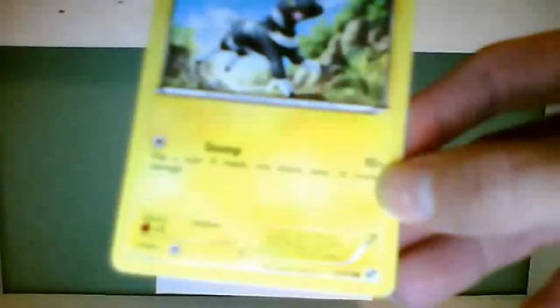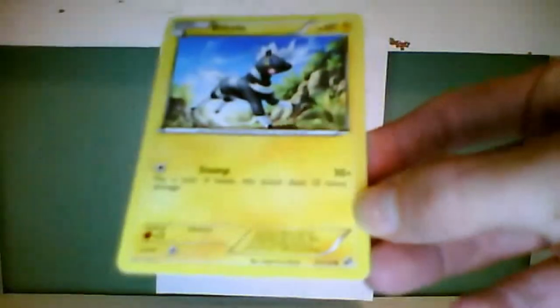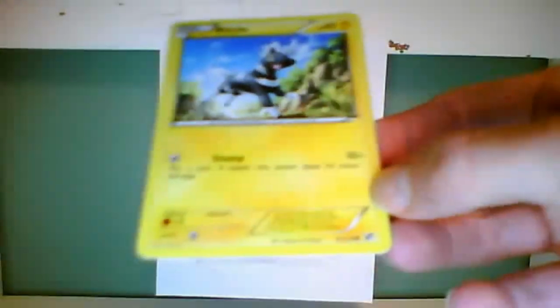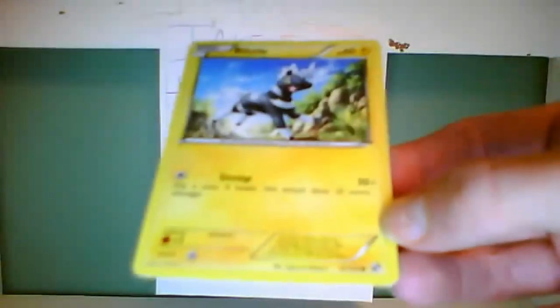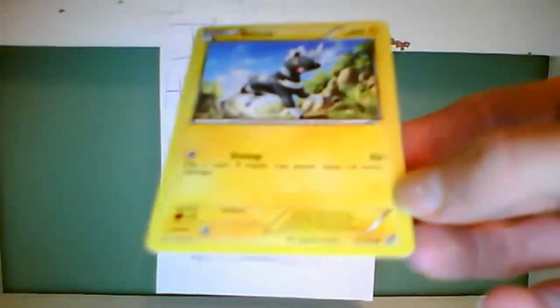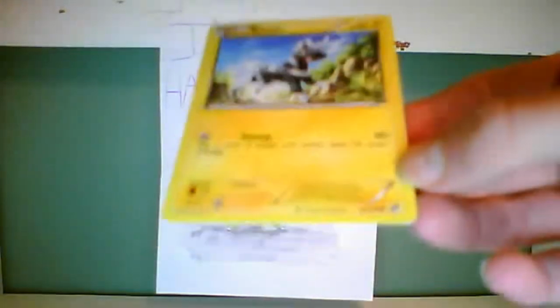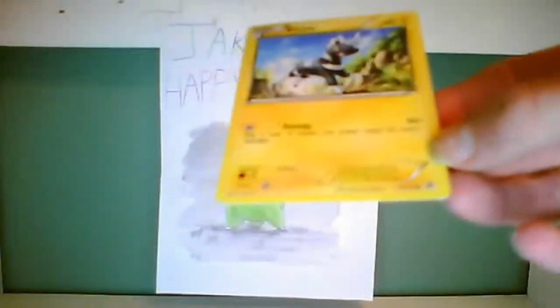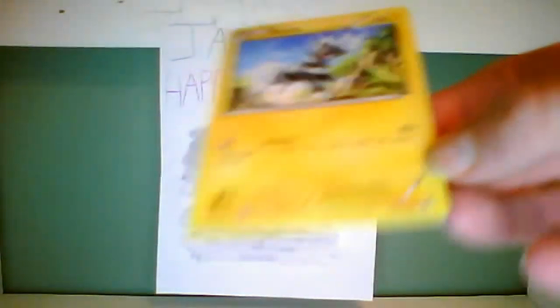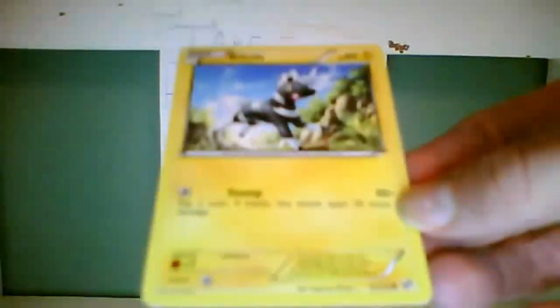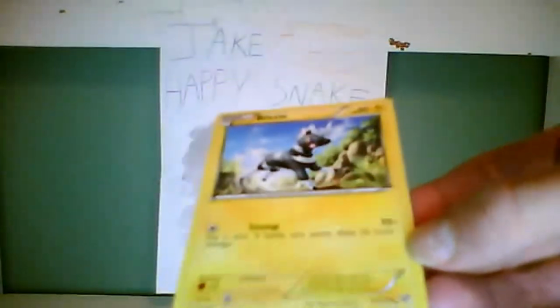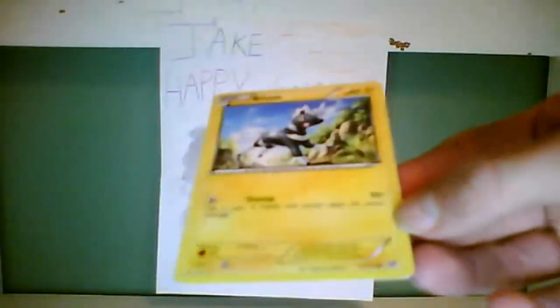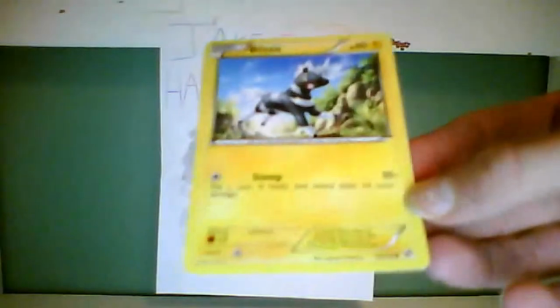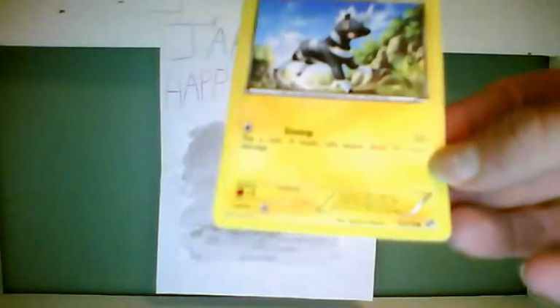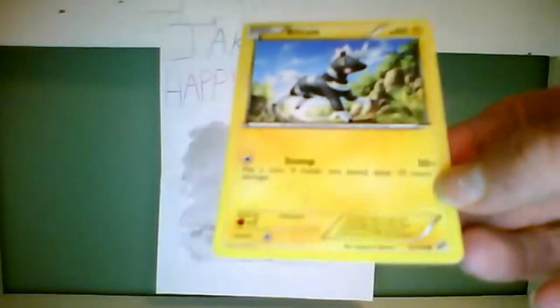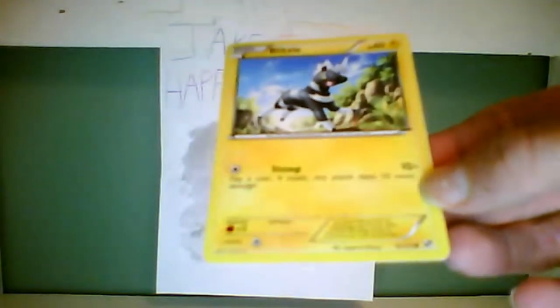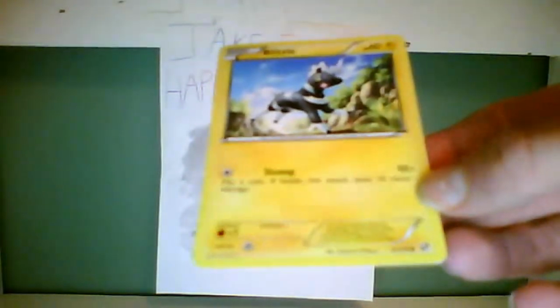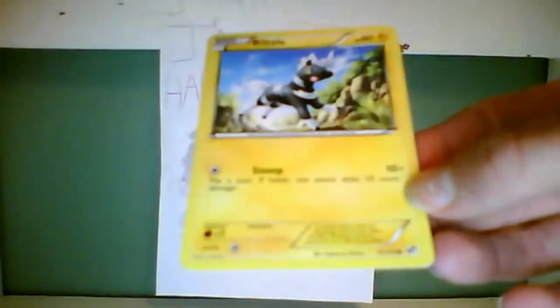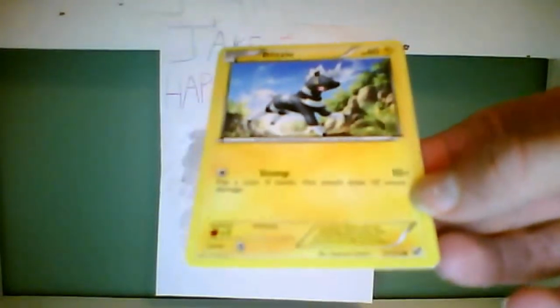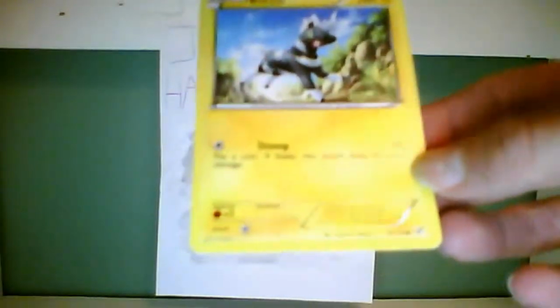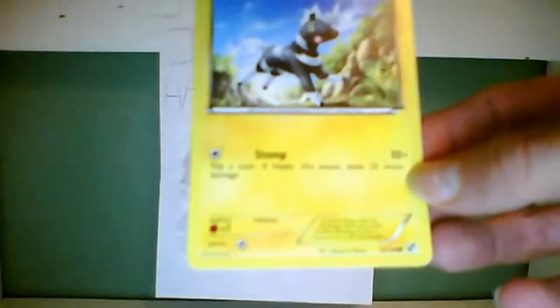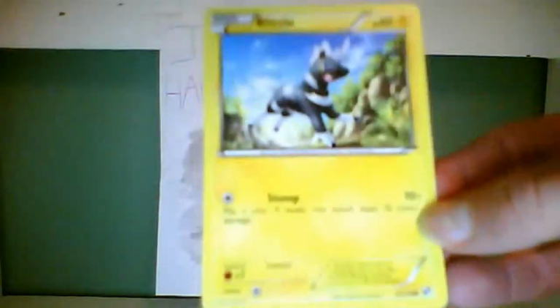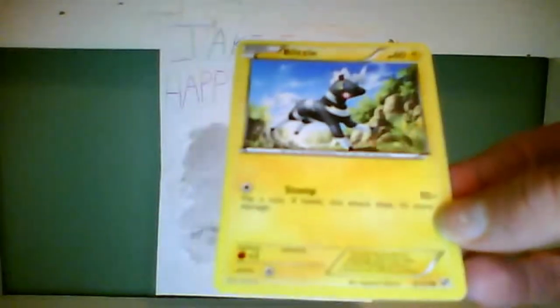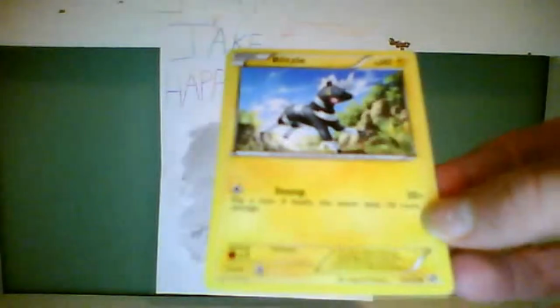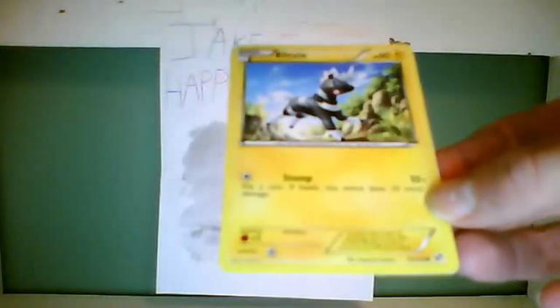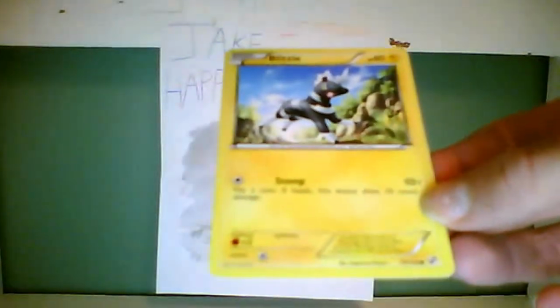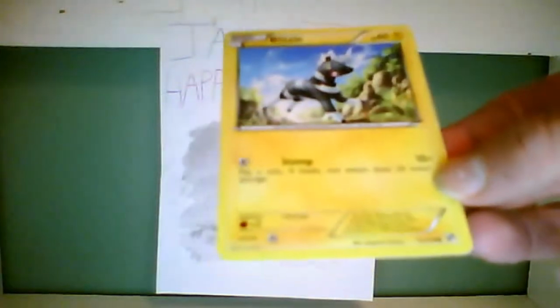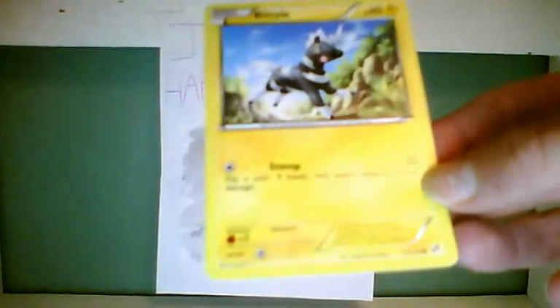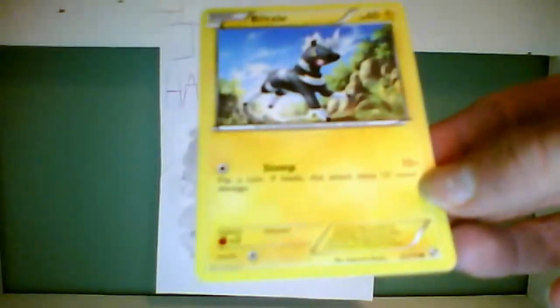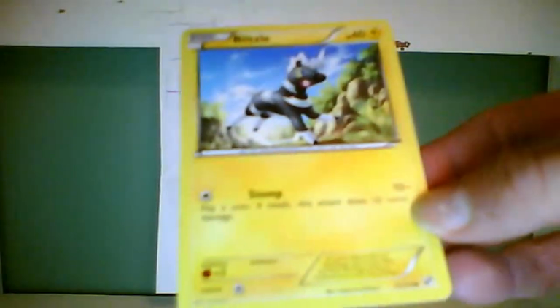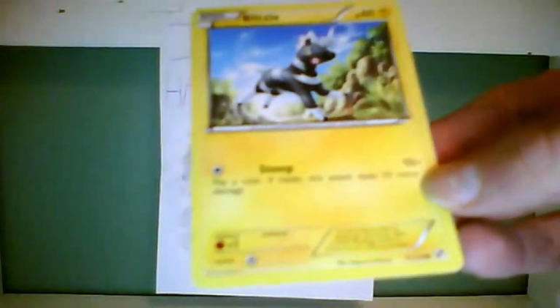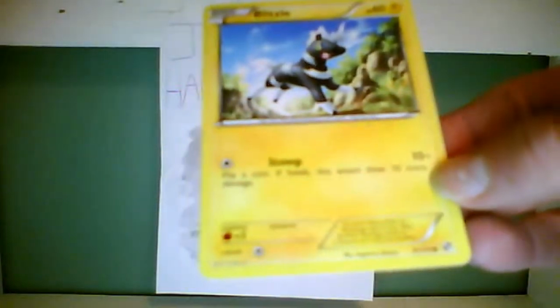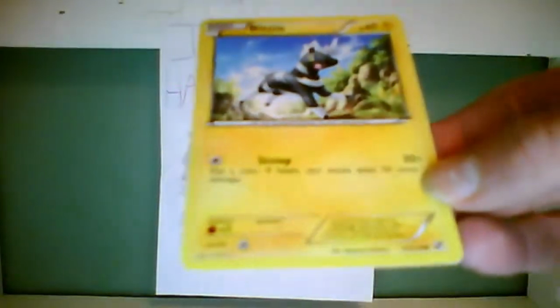Its move is Stomp, which requires 1 colorless energy, 10 plus damage. If heads, this attack does 10 more damage. Its weakness is Fighting times 2, no resistance, and it has 1 colorless energy retreat cost.